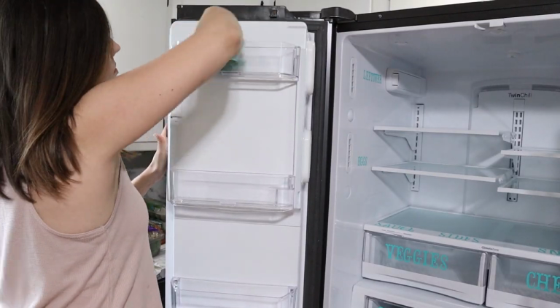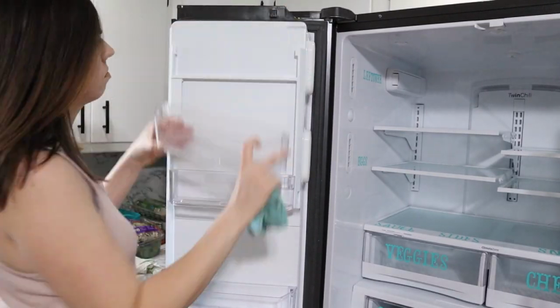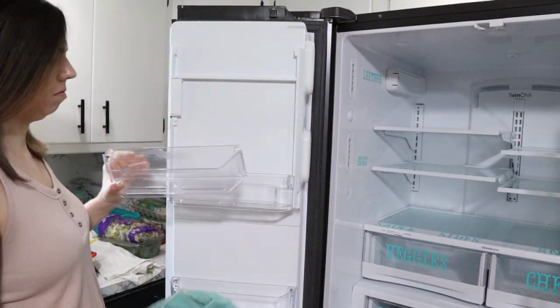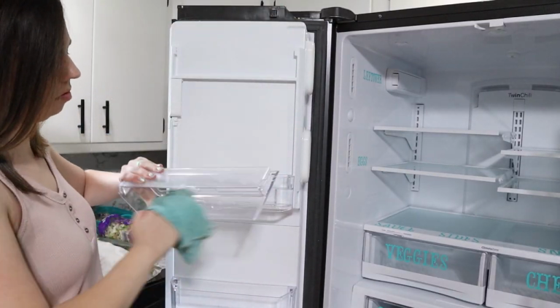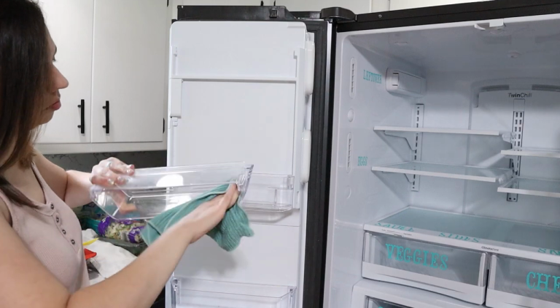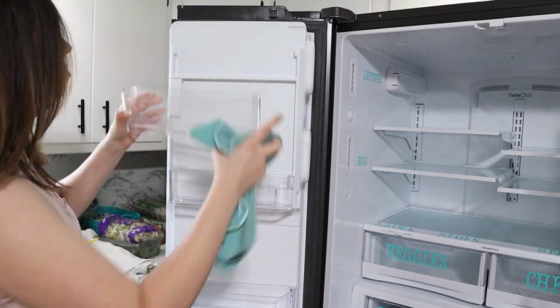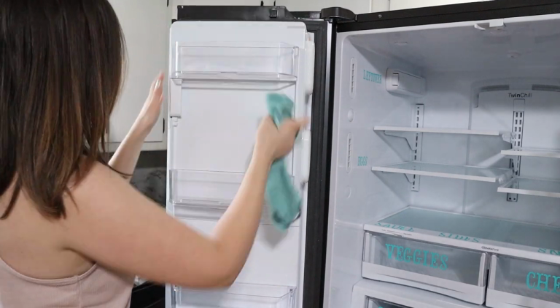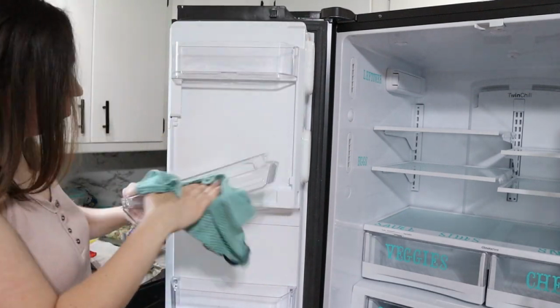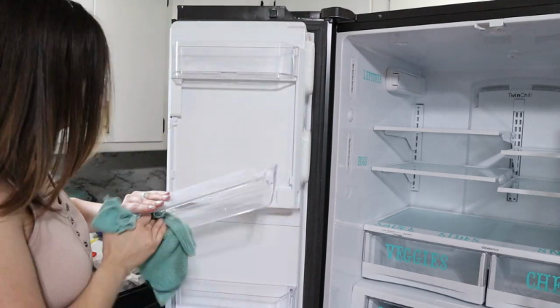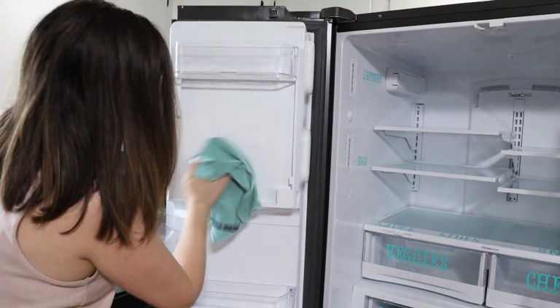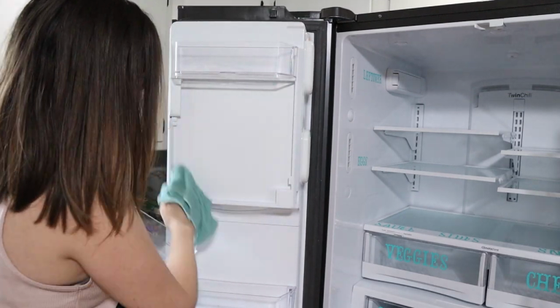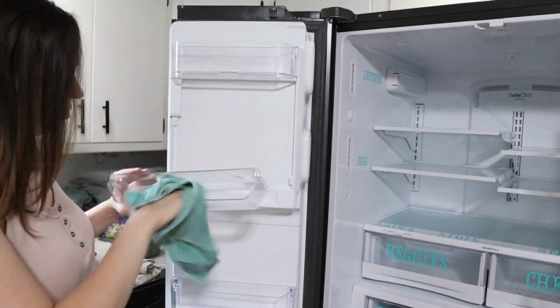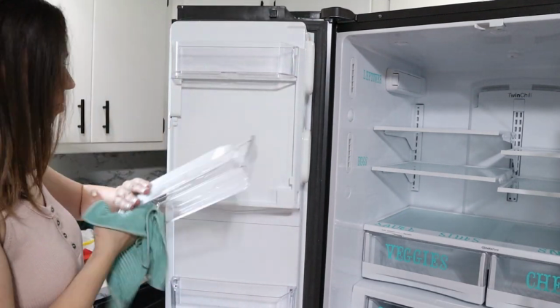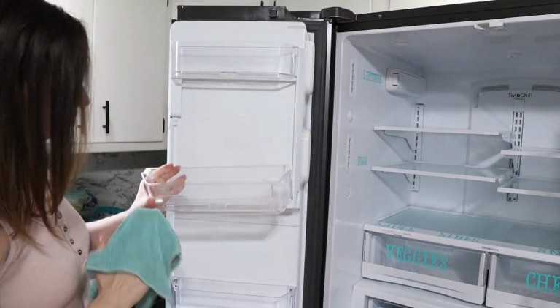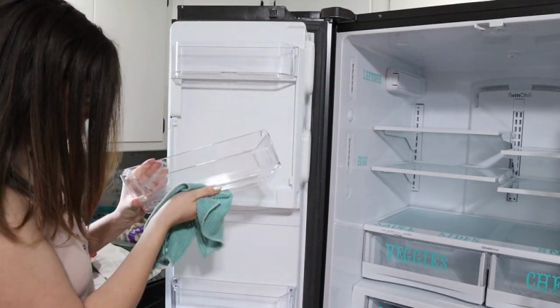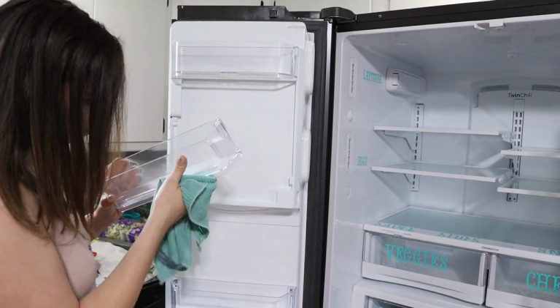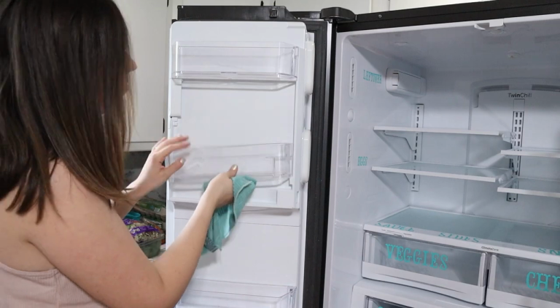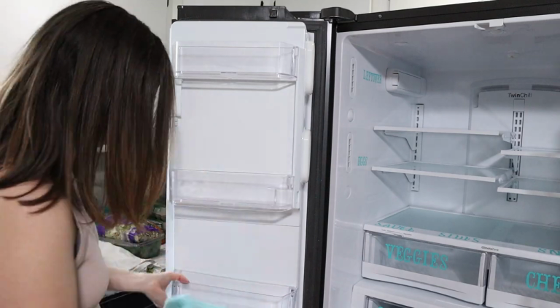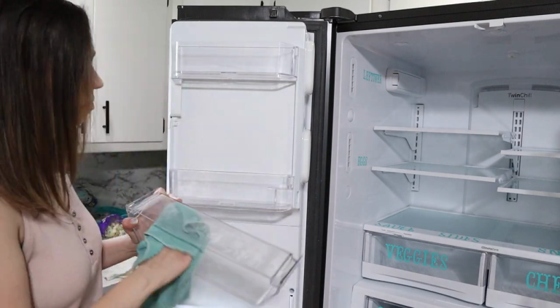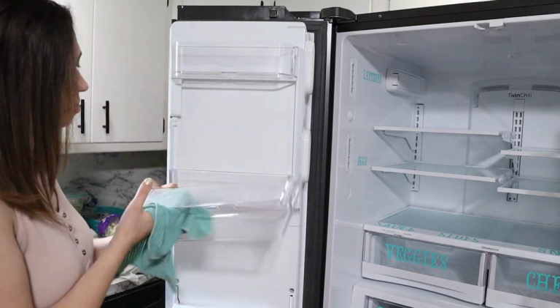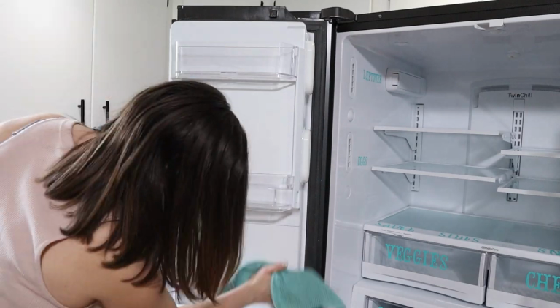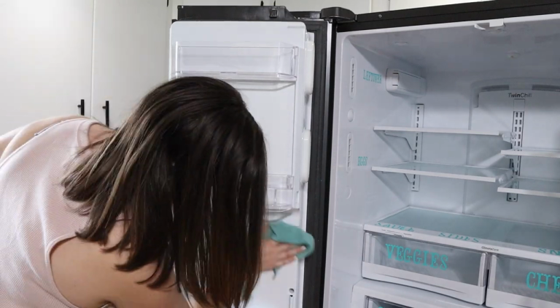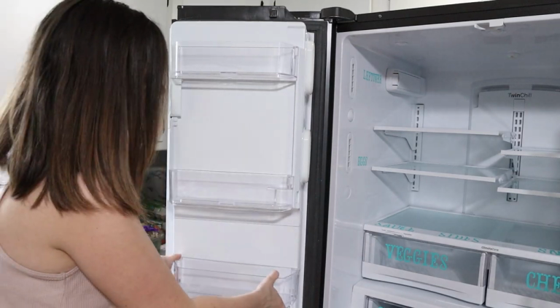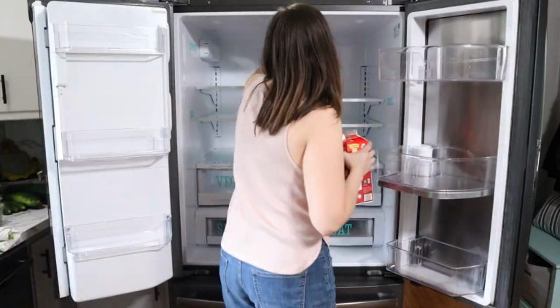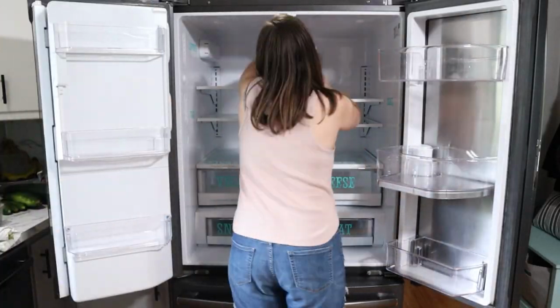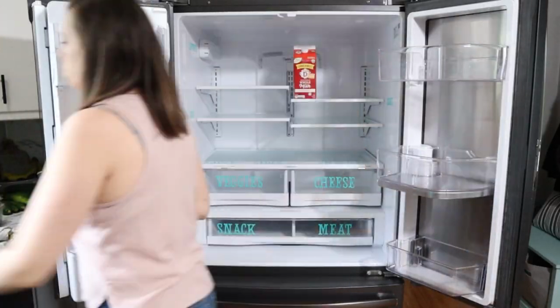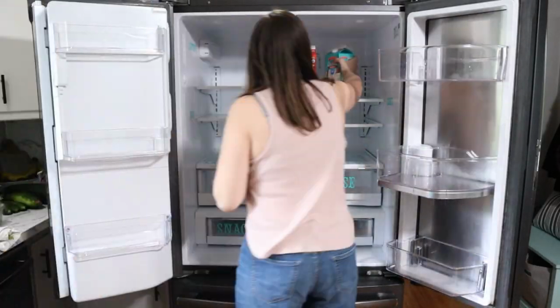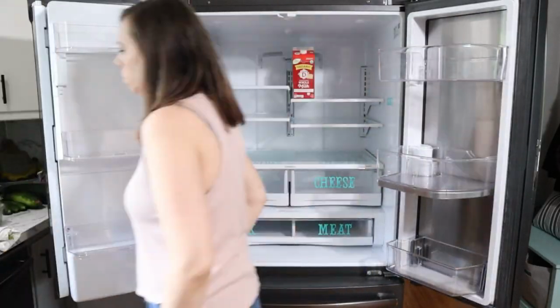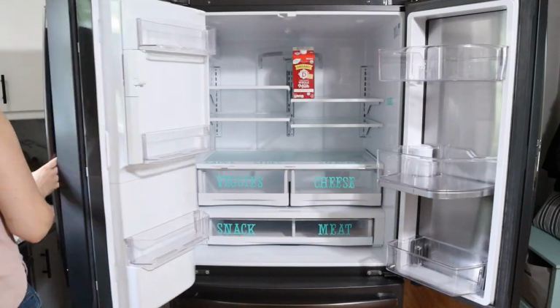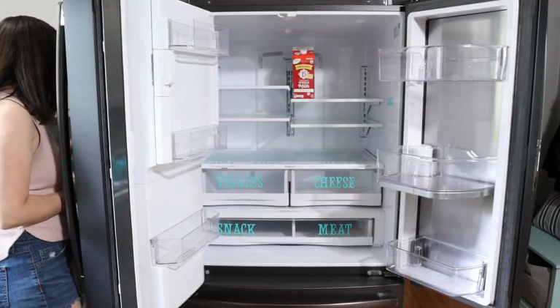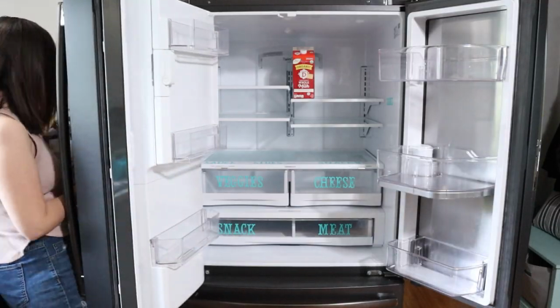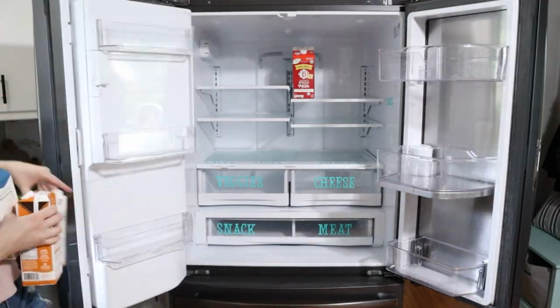Now I've been using this current system in our fridge for several months and it's been working out amazingly for us. So I didn't actually adjust any of the shelves or anything like that, because I liked where I was generally keeping things. I just needed to clean it up a little bit.